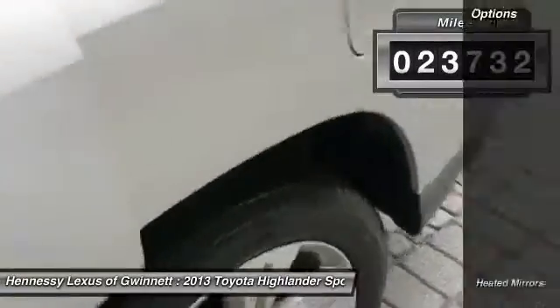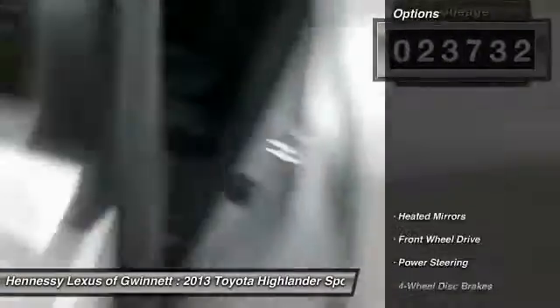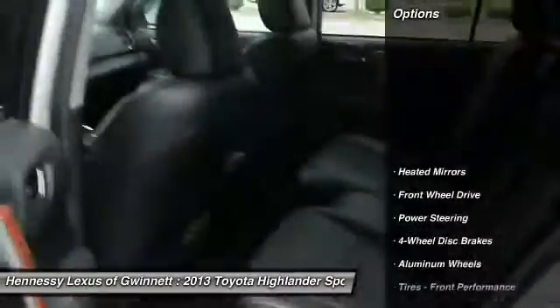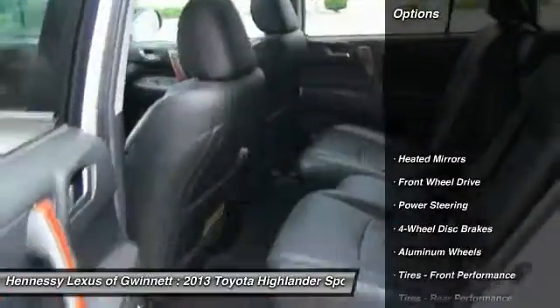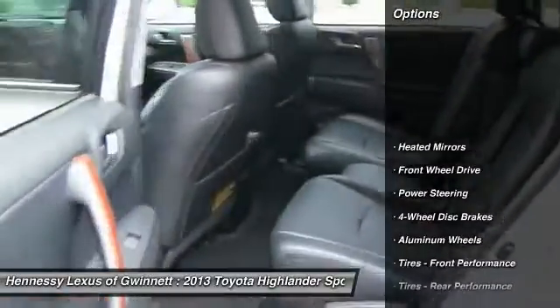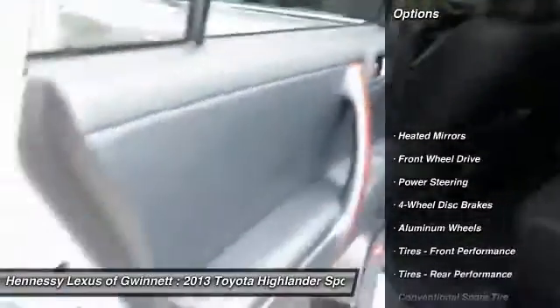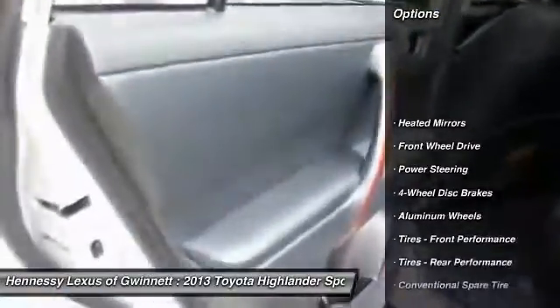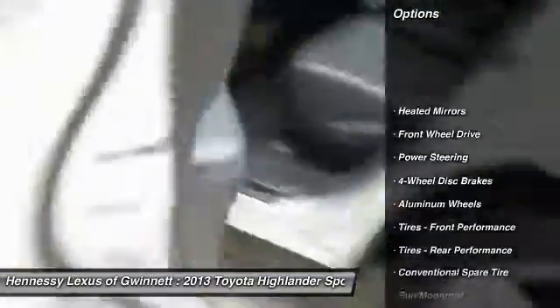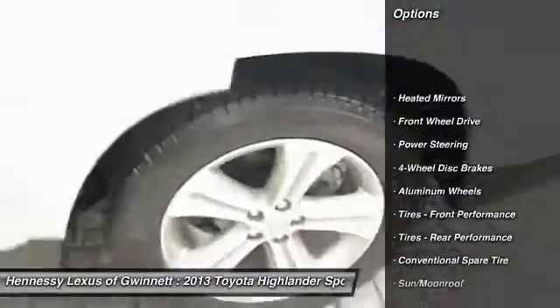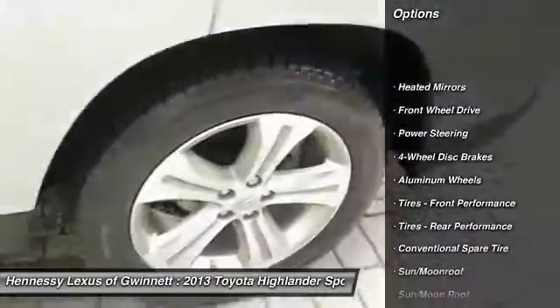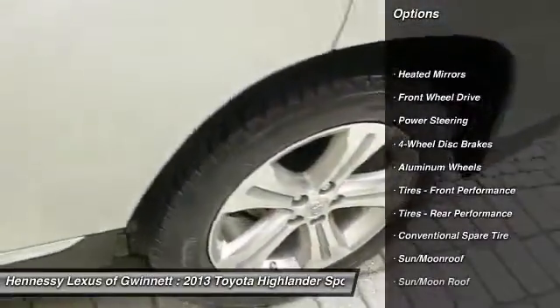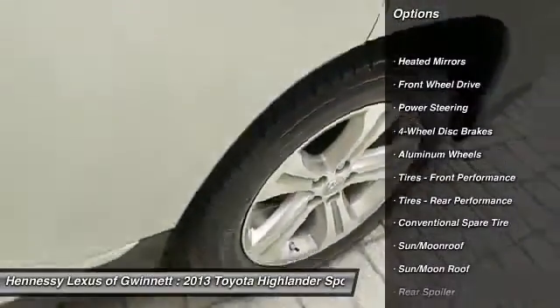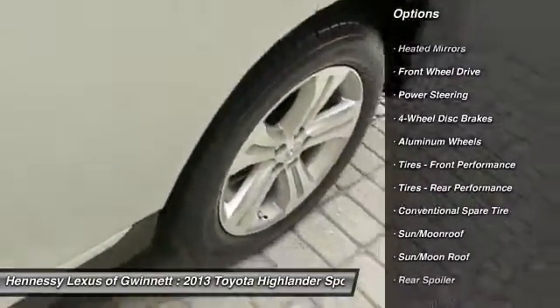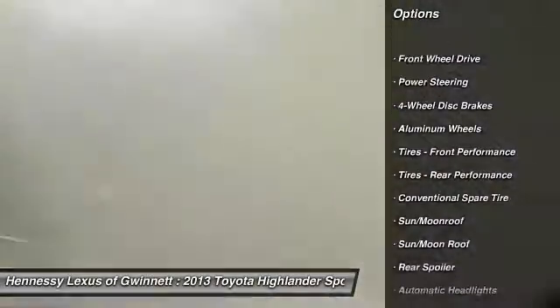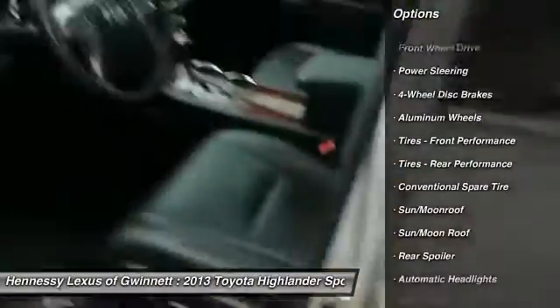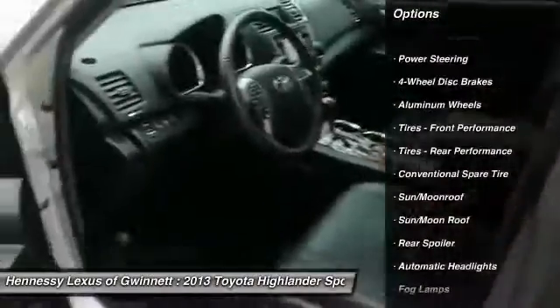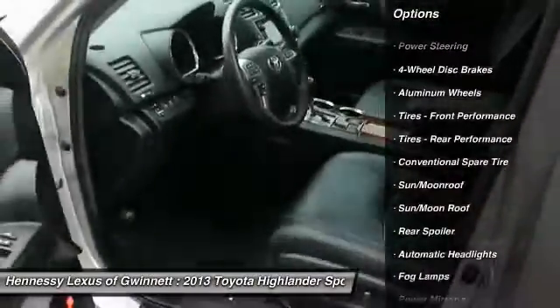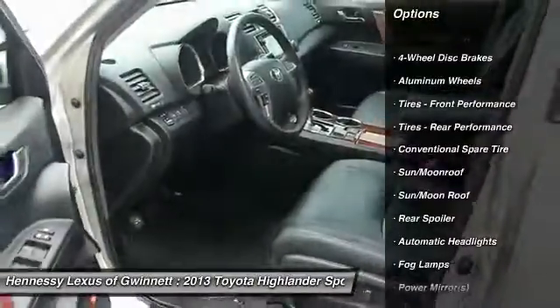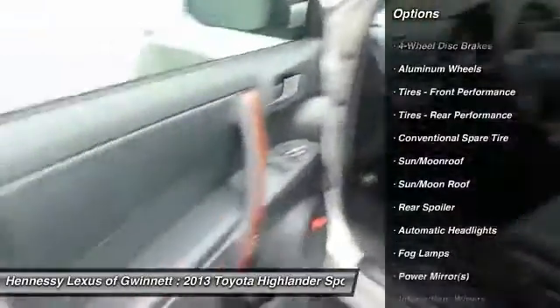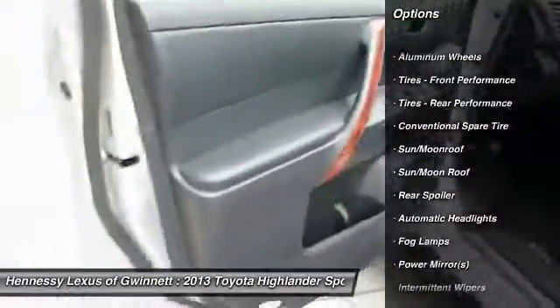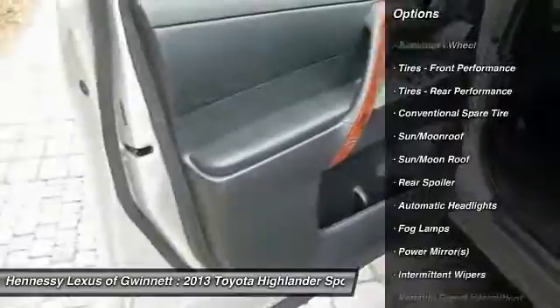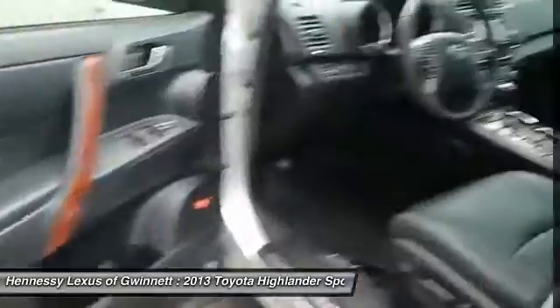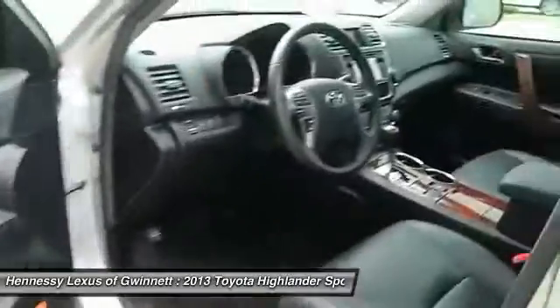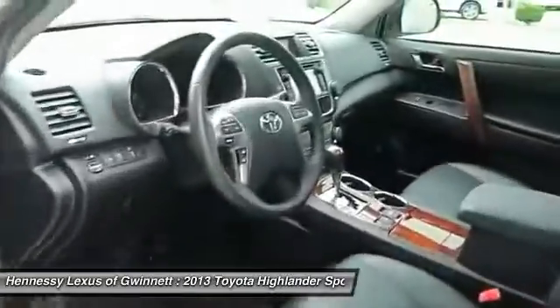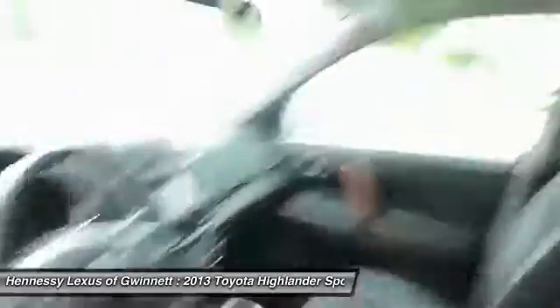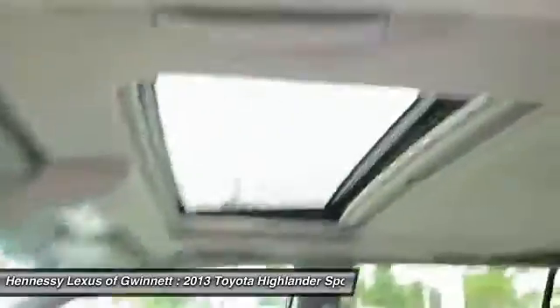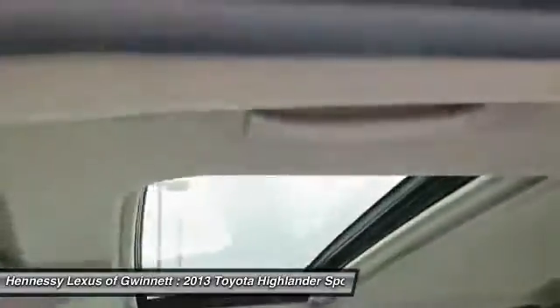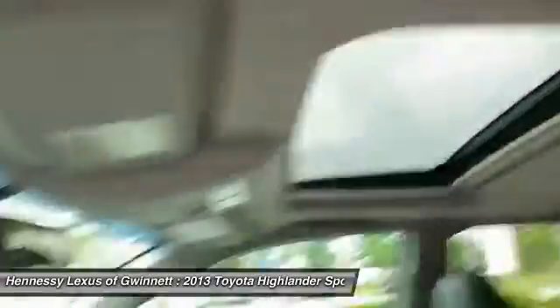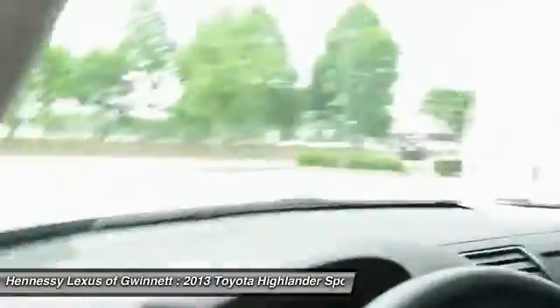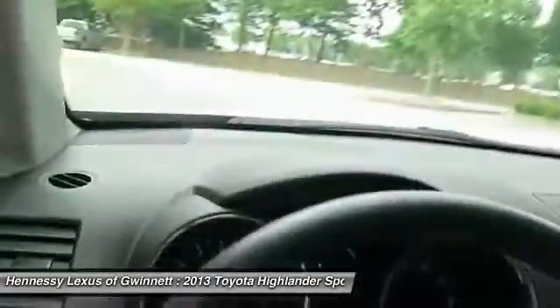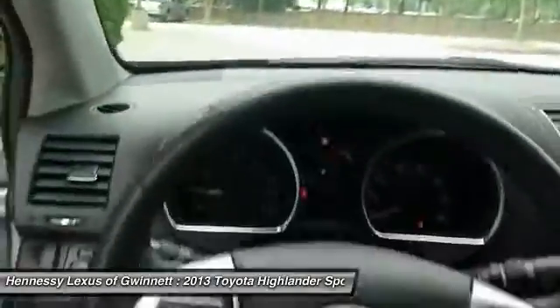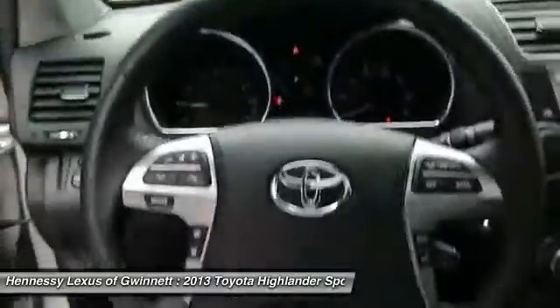Power lift gate, keyless entry, backup camera, navigation system, power passenger seat, leather wrapped steering wheel, Bluetooth, moonroof, adjustable steering wheel, power steering.